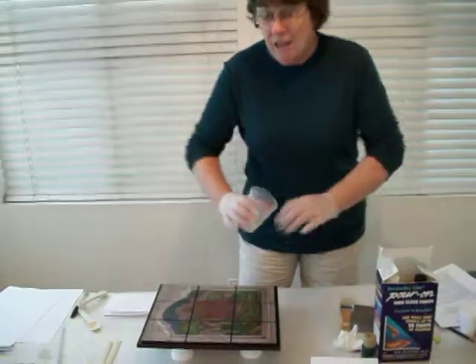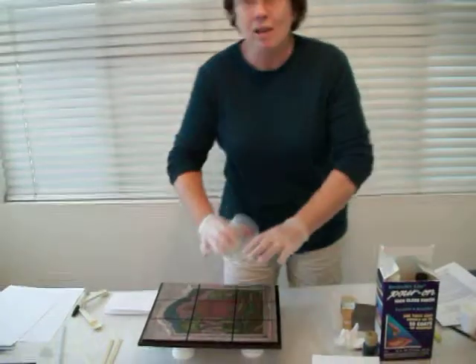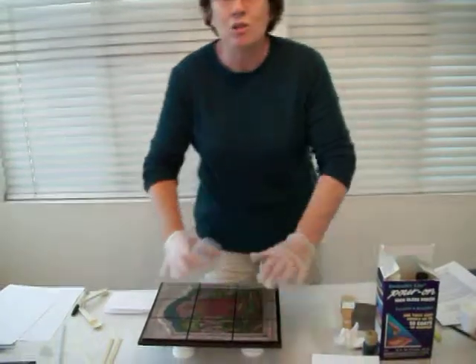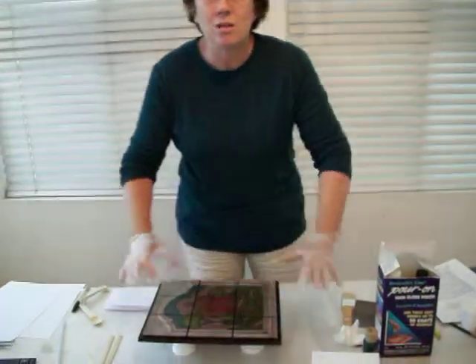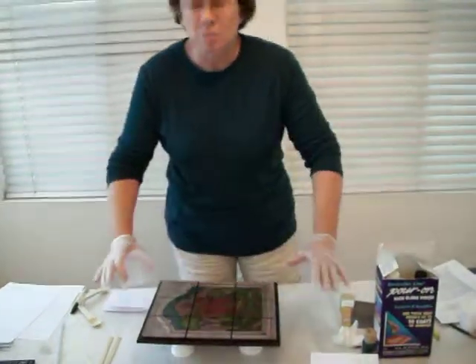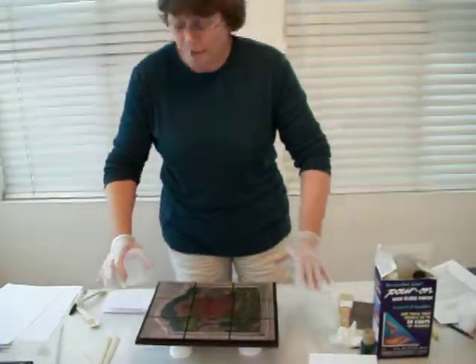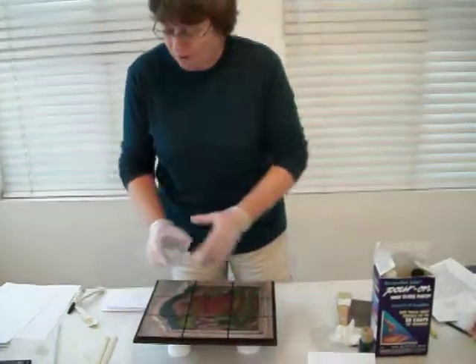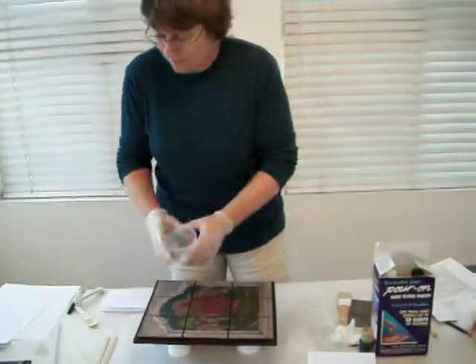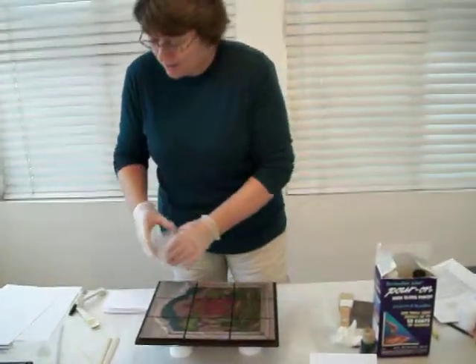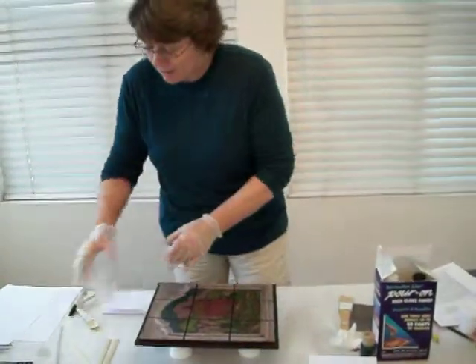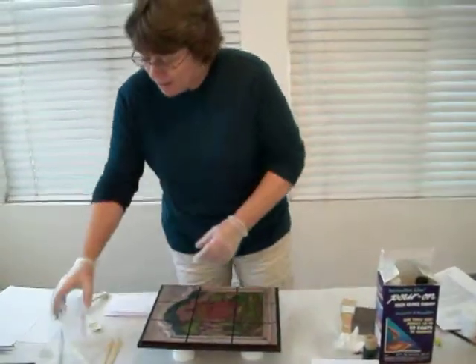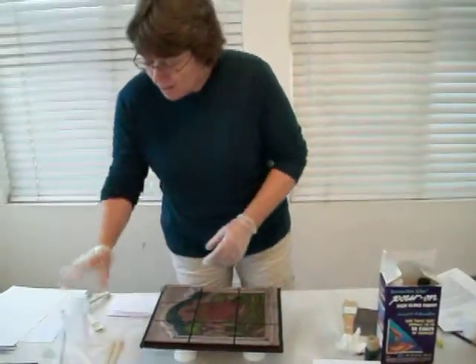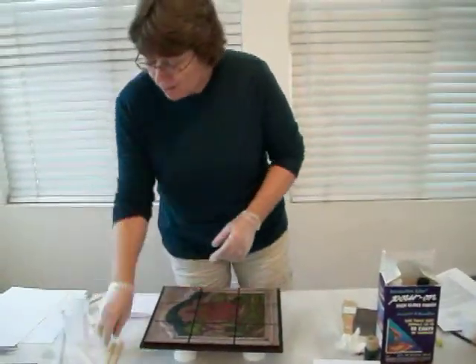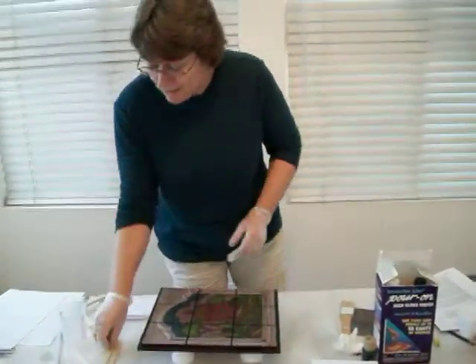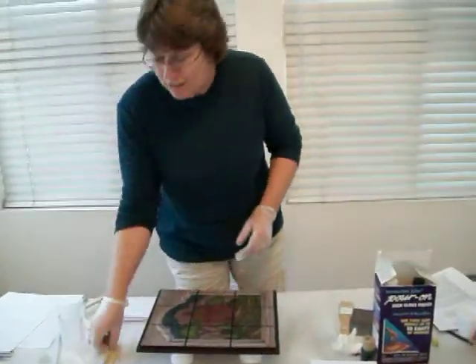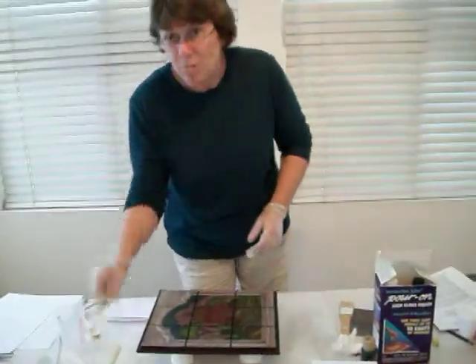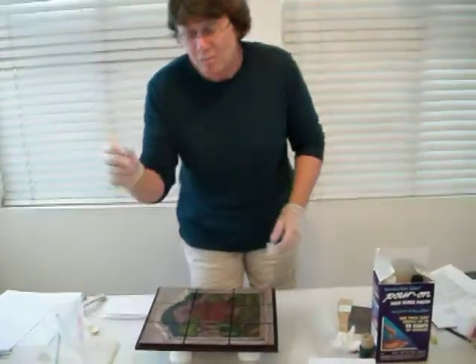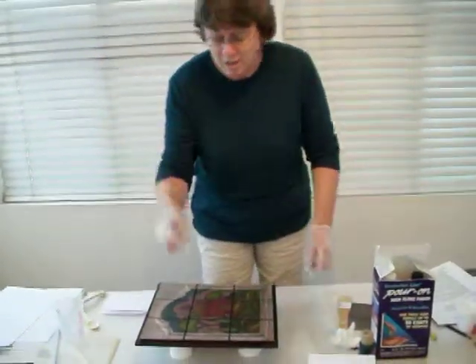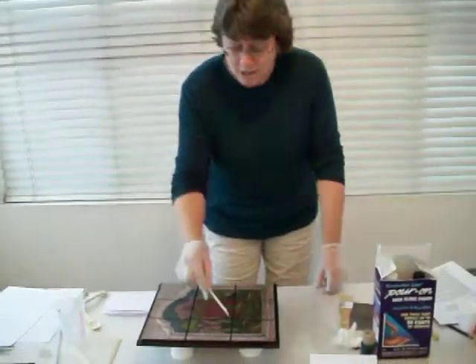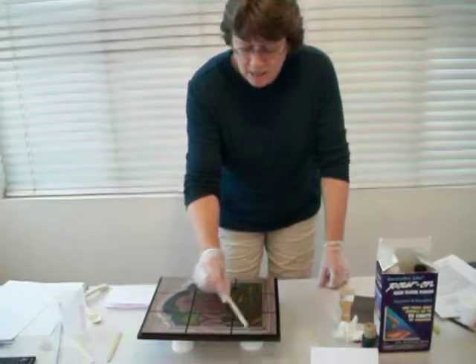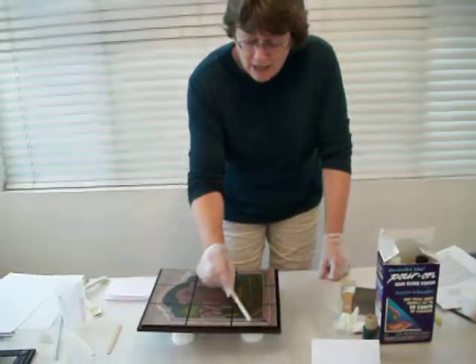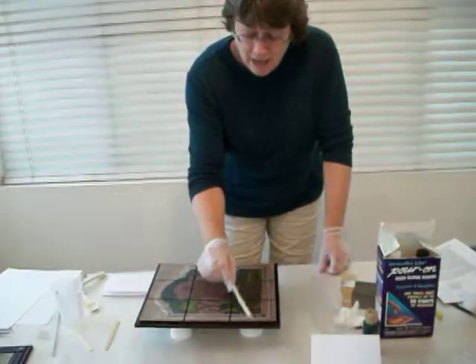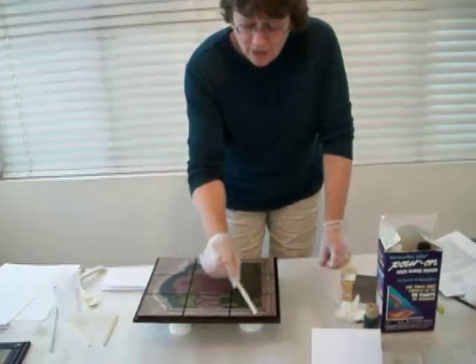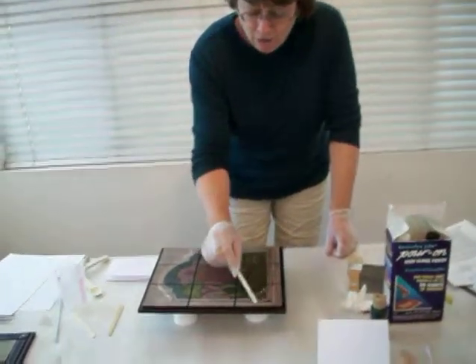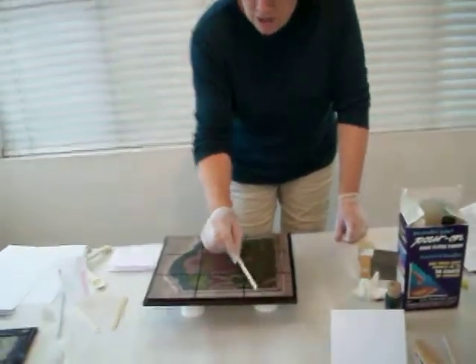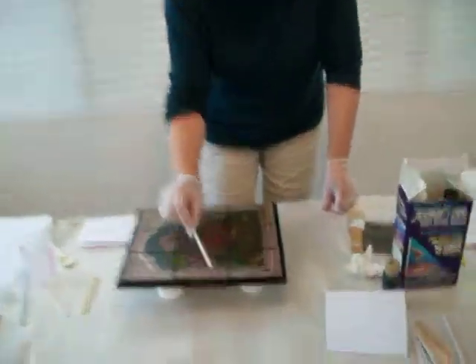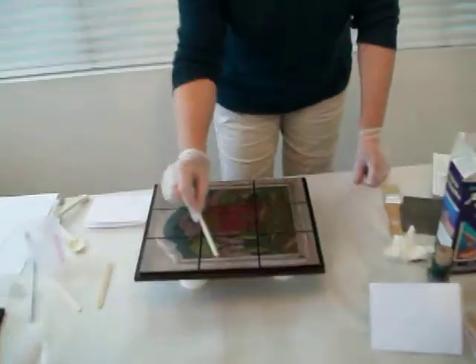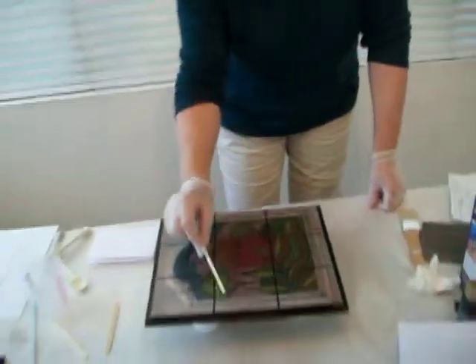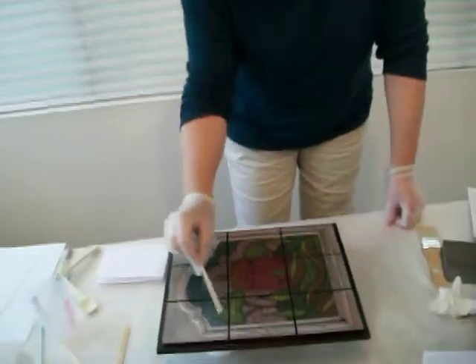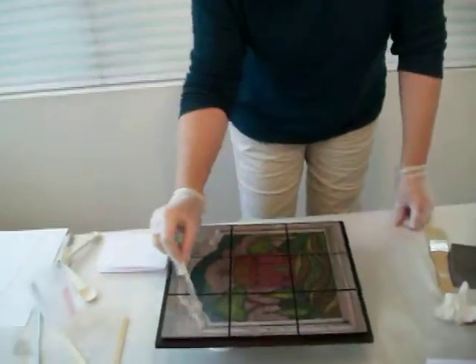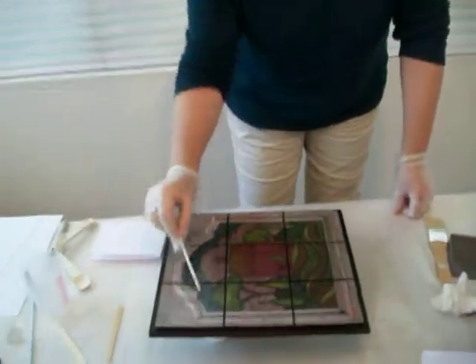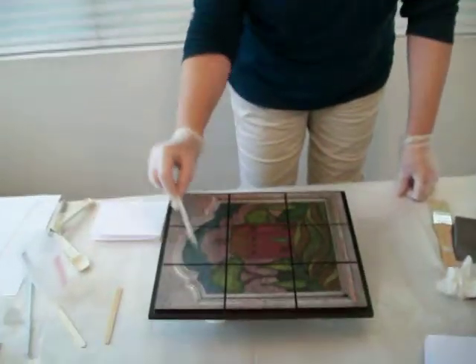It'll start to spread all by itself. If you'd like to take your popsicle stick and encourage it to spread, that's just fine too.